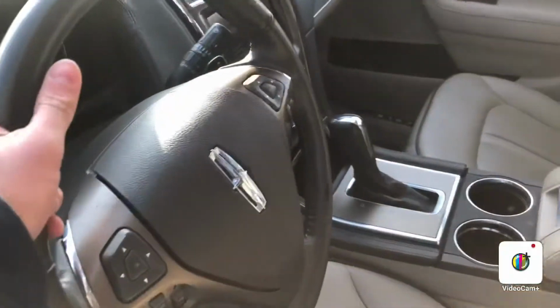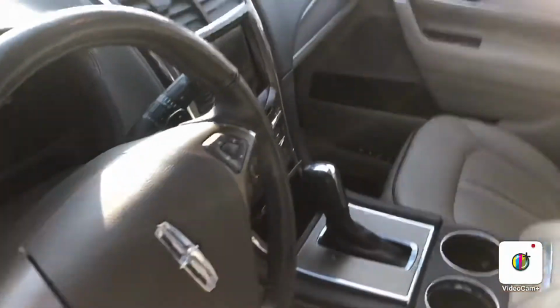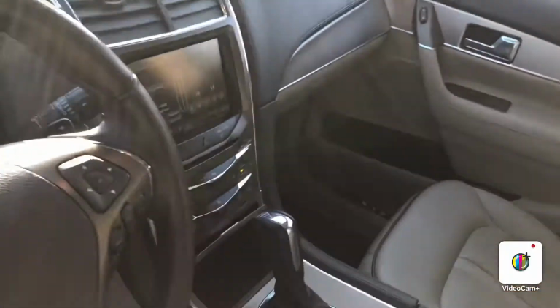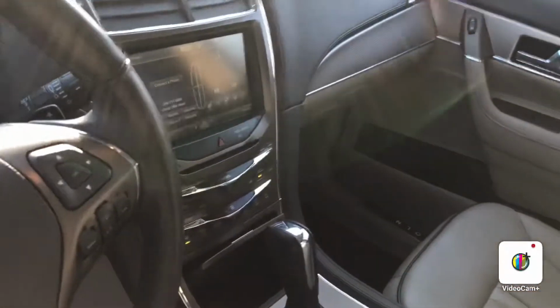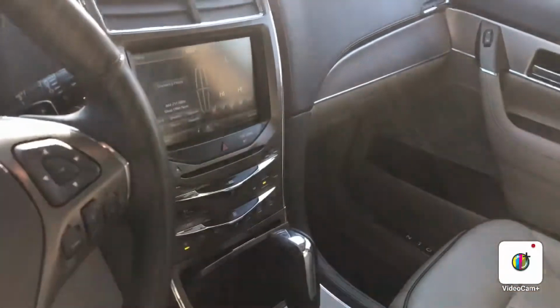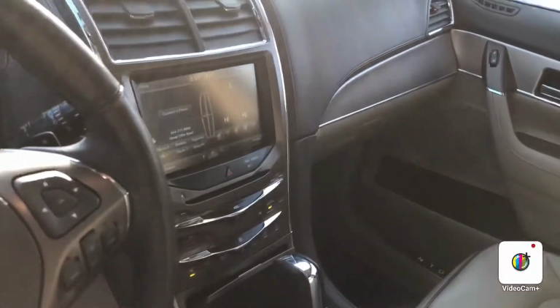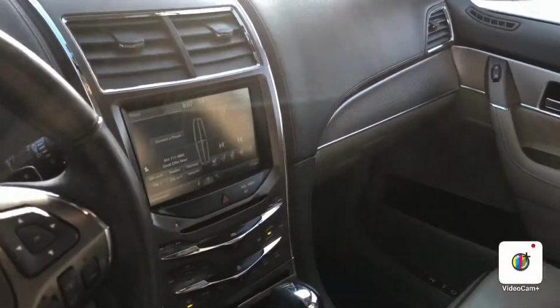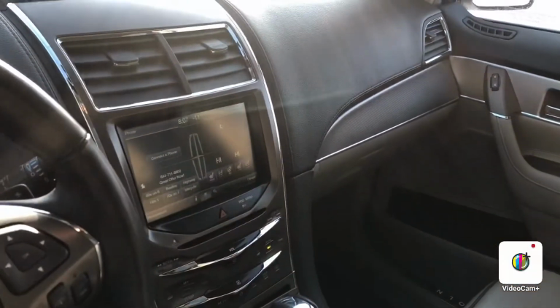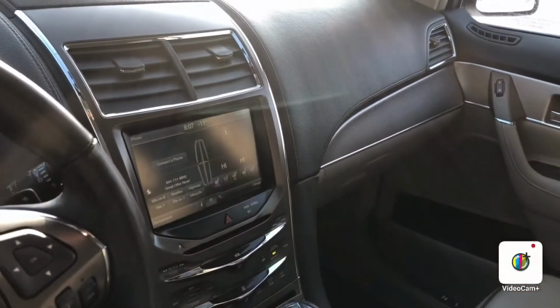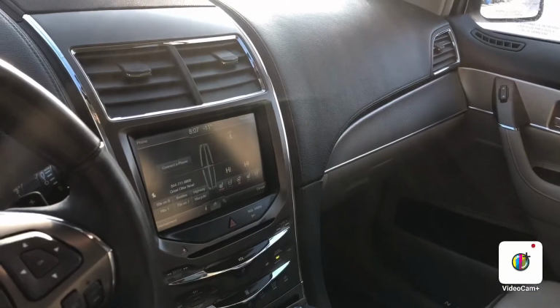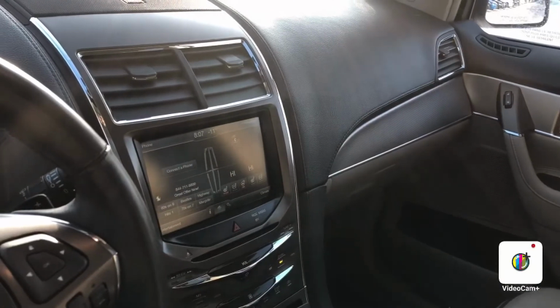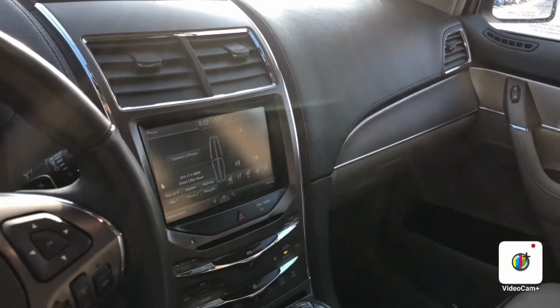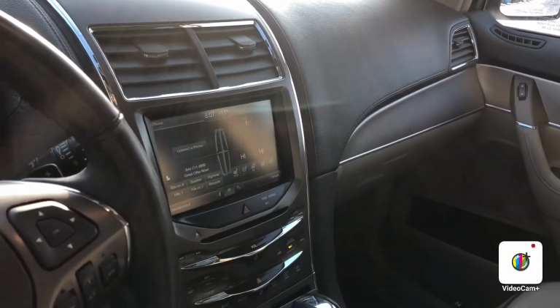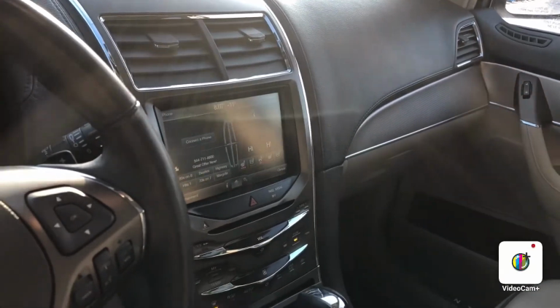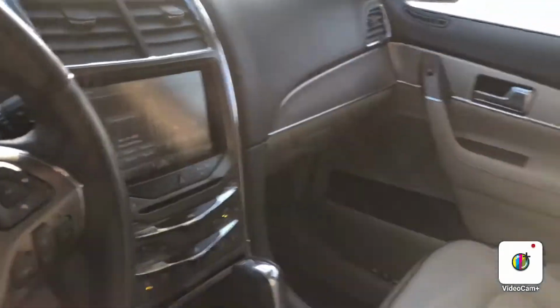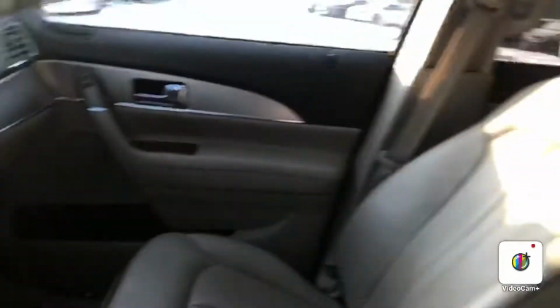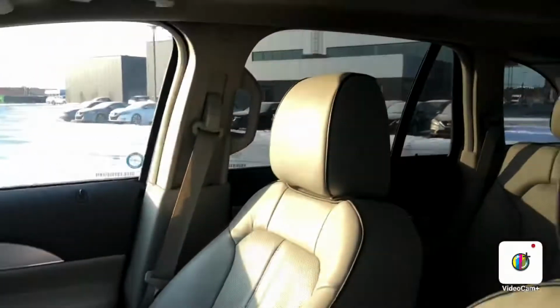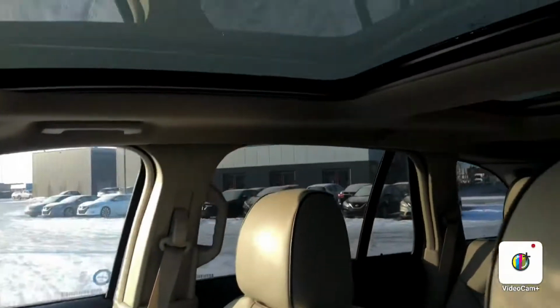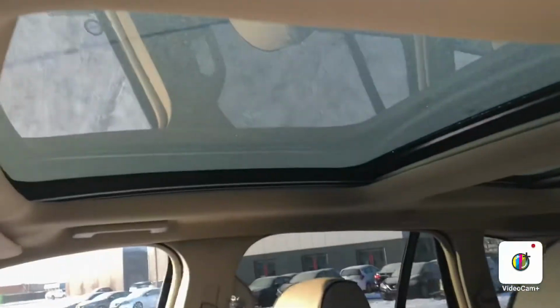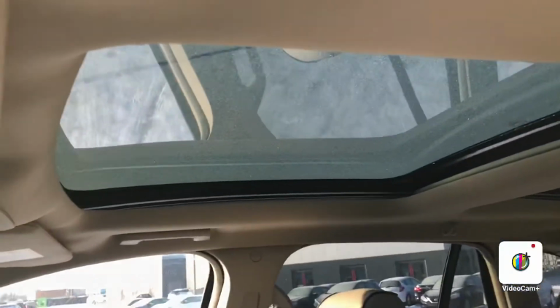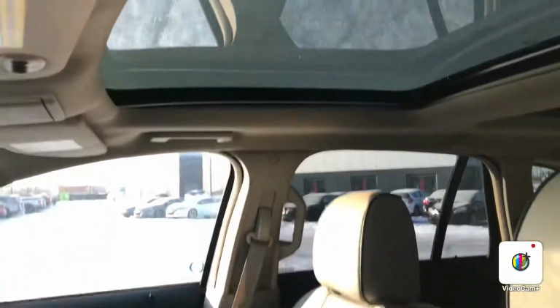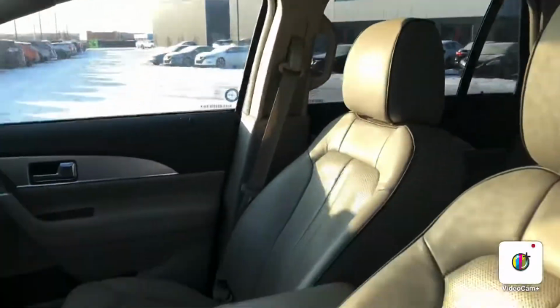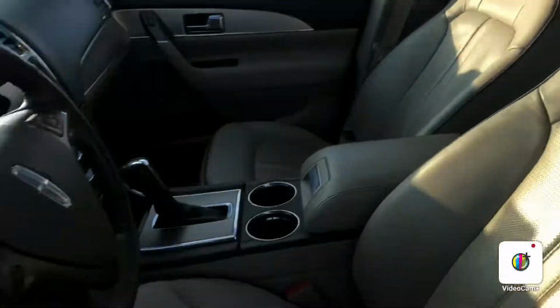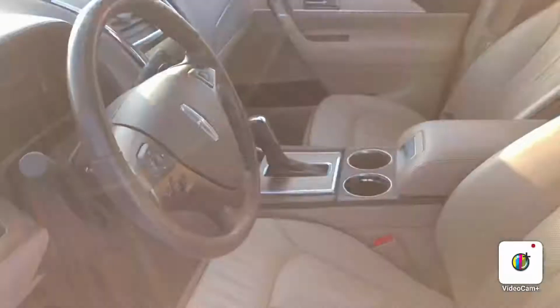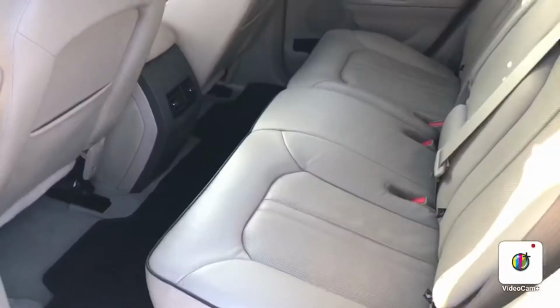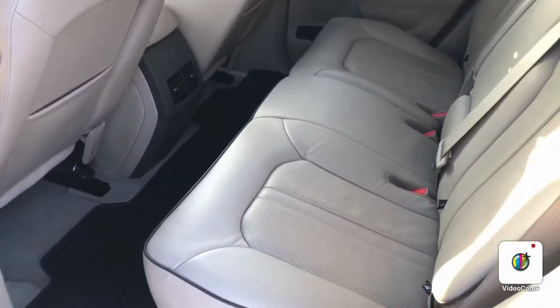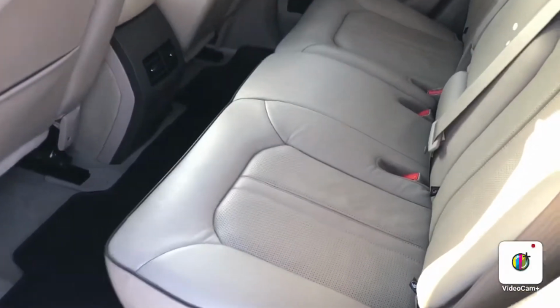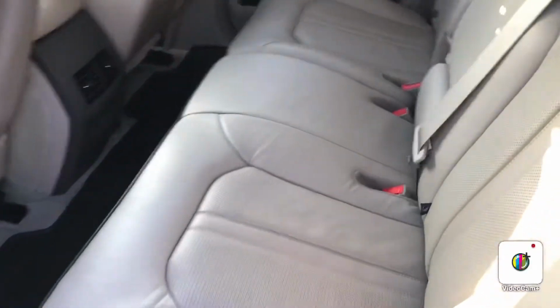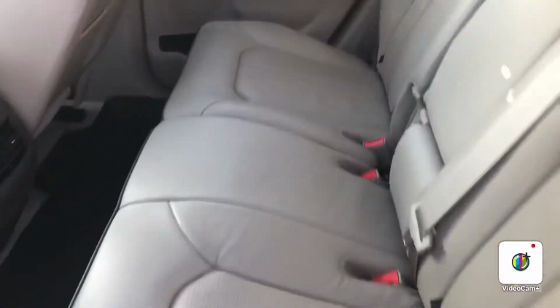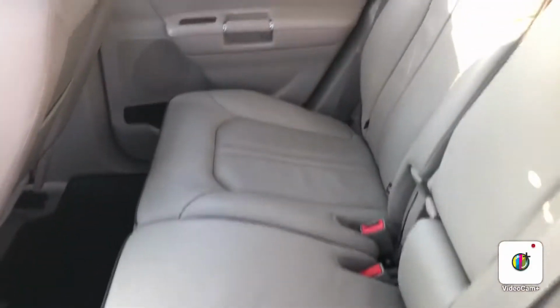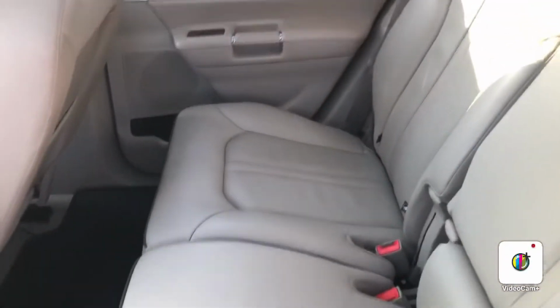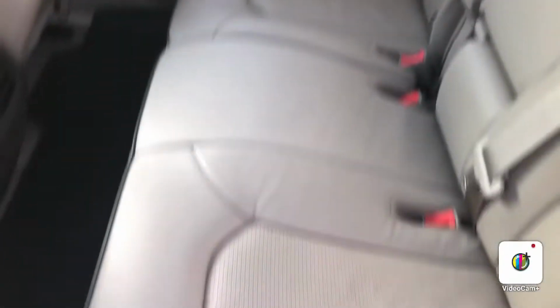You do have your heated steering wheel as well. You have your navigation and backup camera with all your climate controls there on the screen, as well as the big panoramic sunroof.